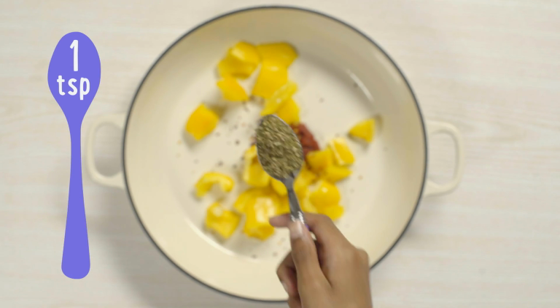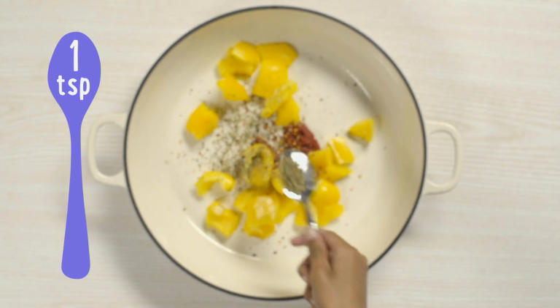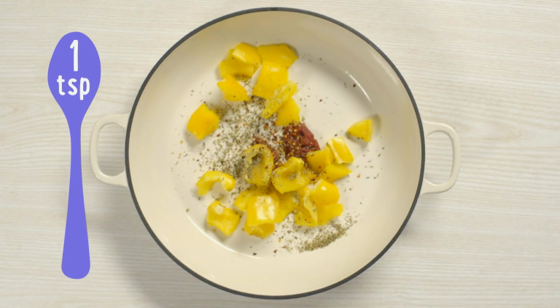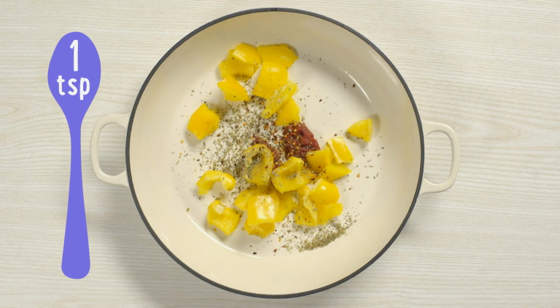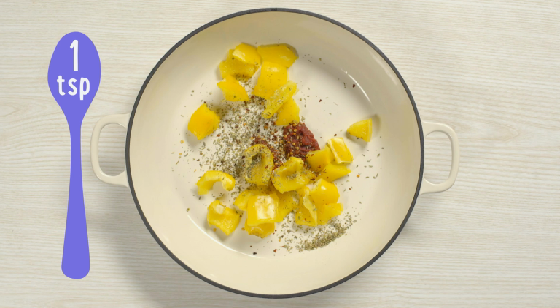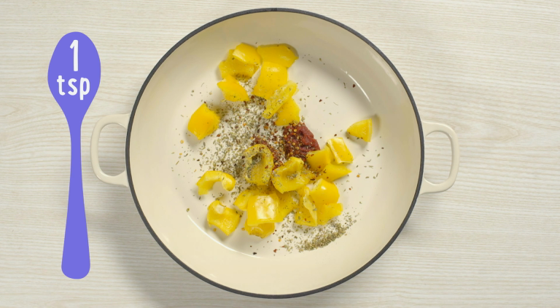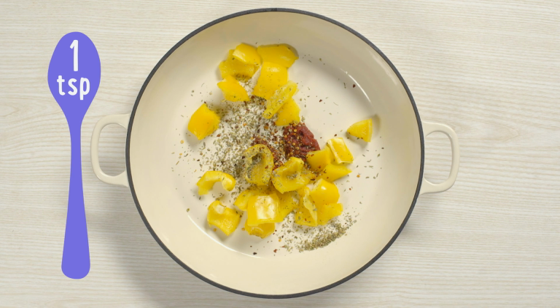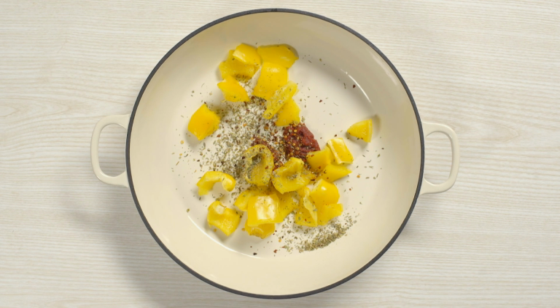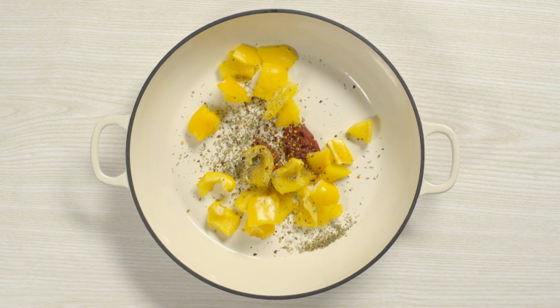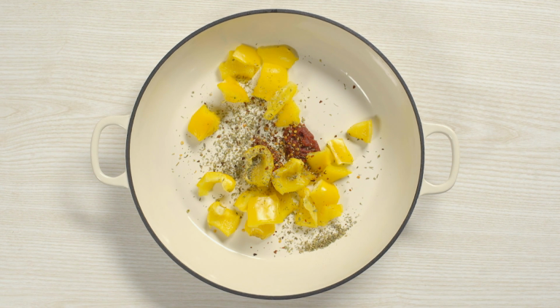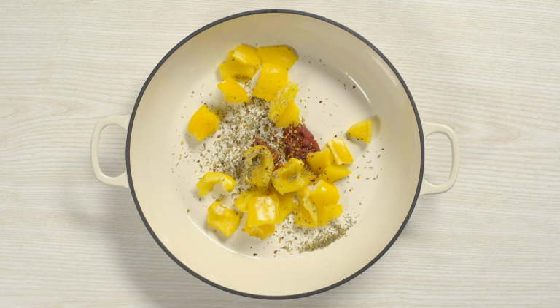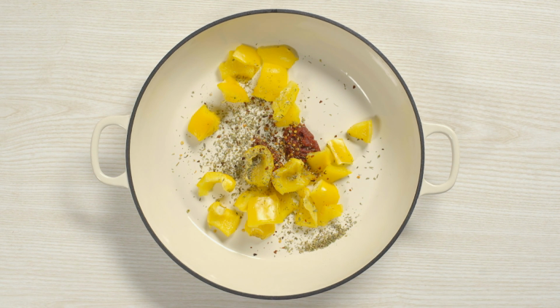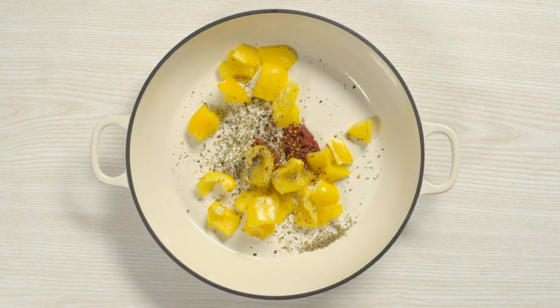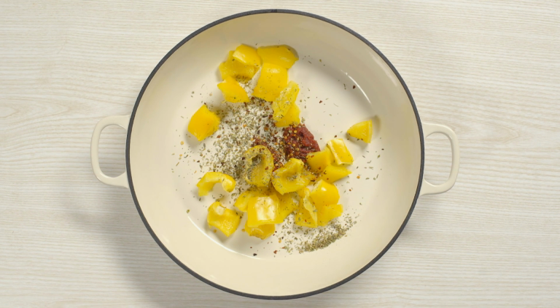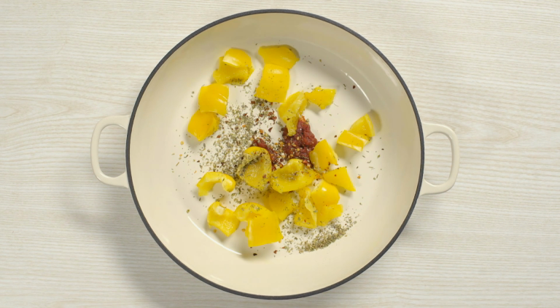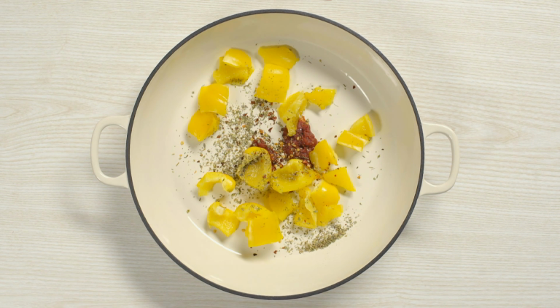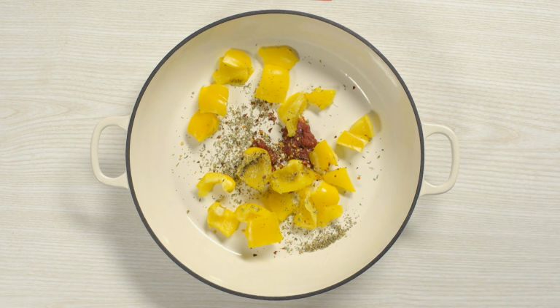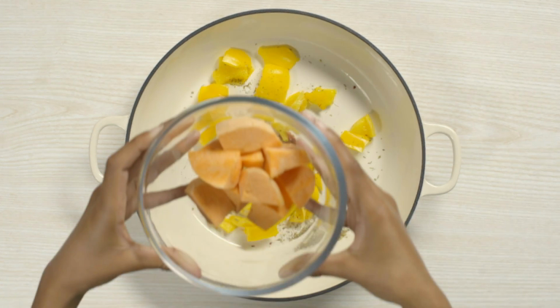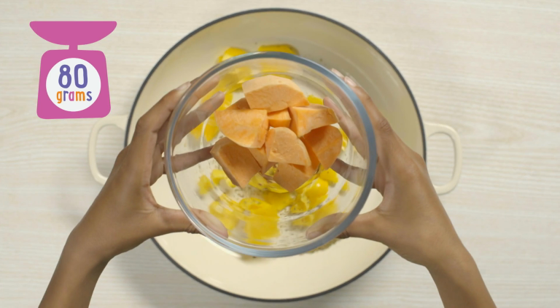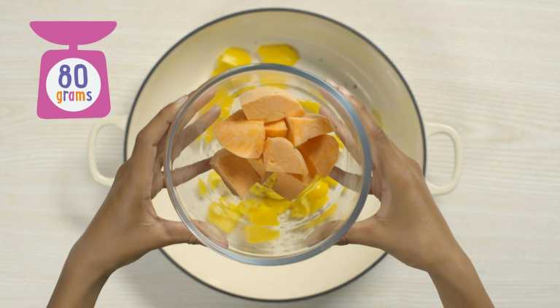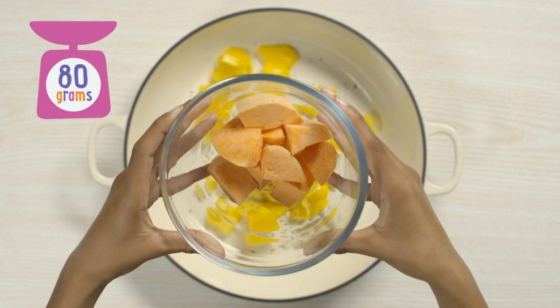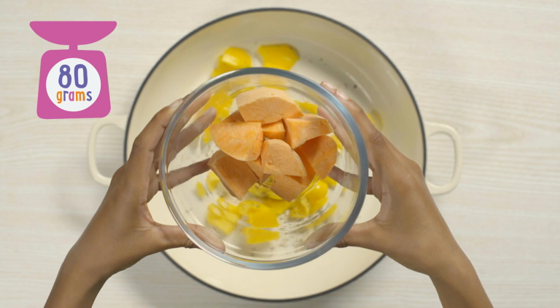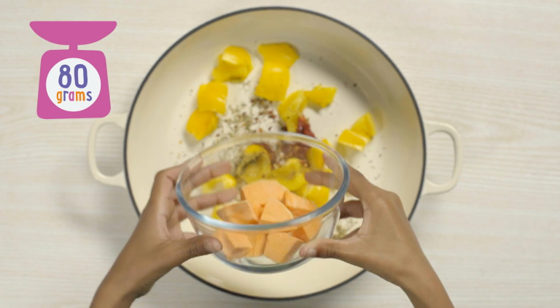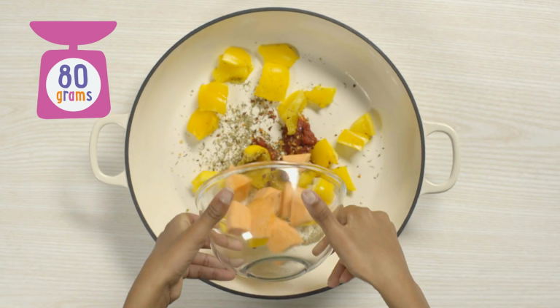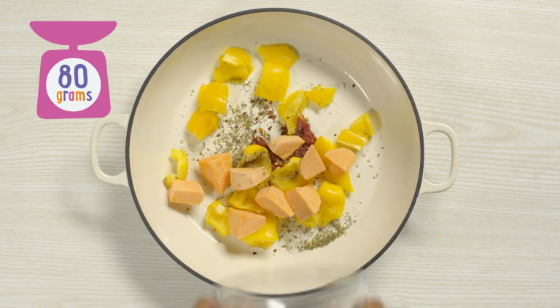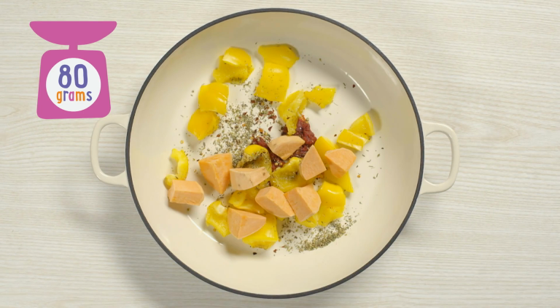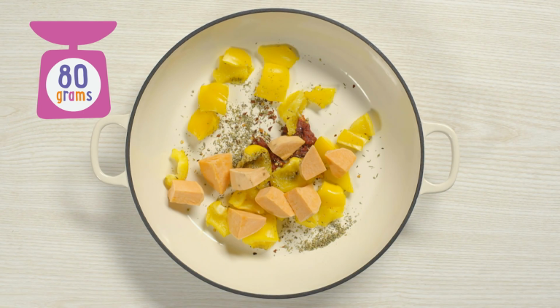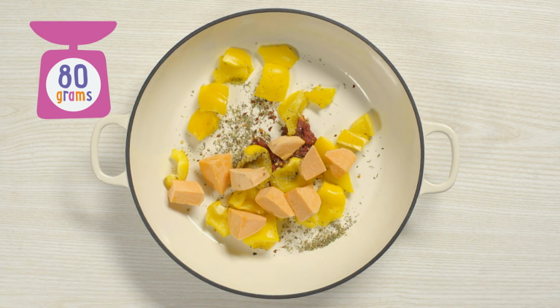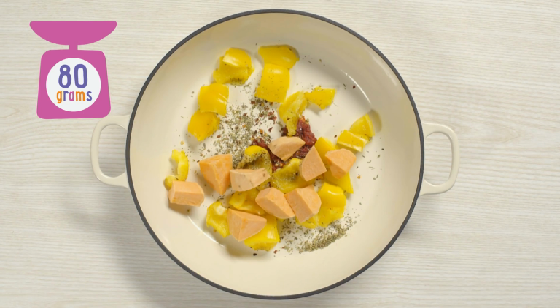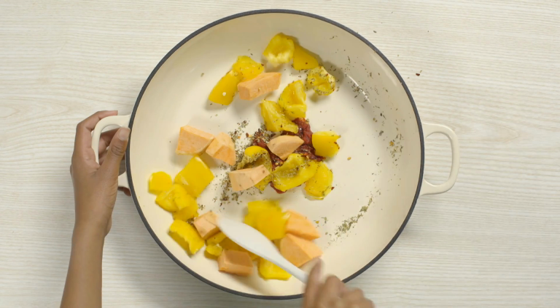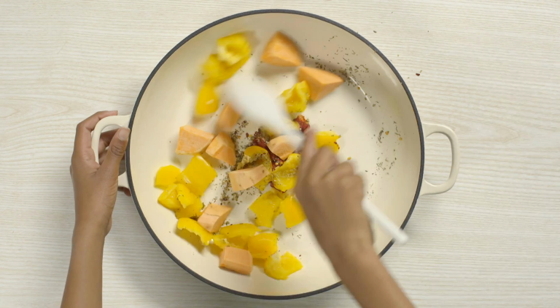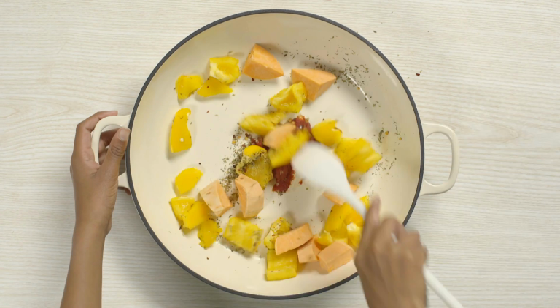Now make sure you don't get spices in your eyes — it can be very painful. Ask a grown-up to peel and chop sweet potato. Add it to the dish and give it a good stir.